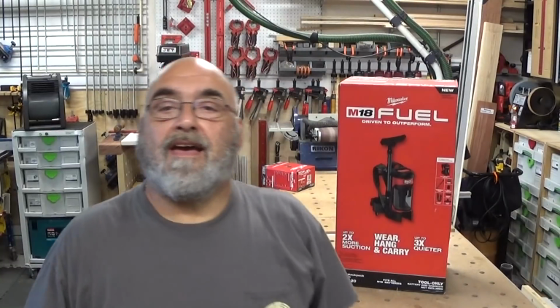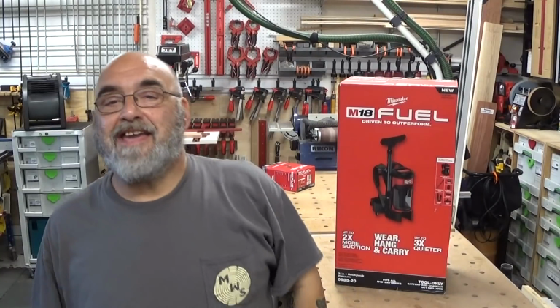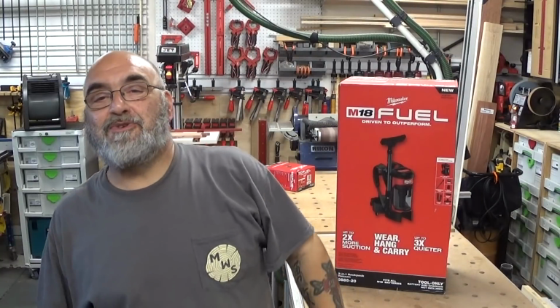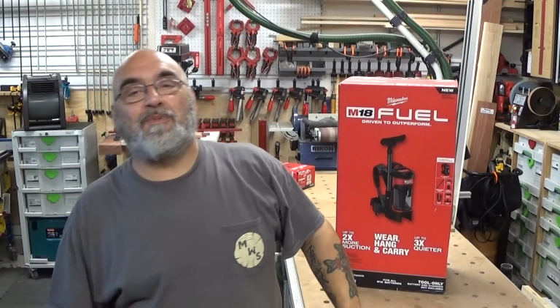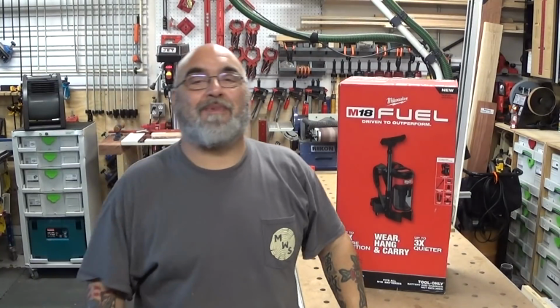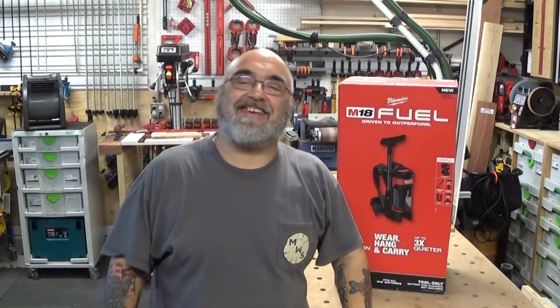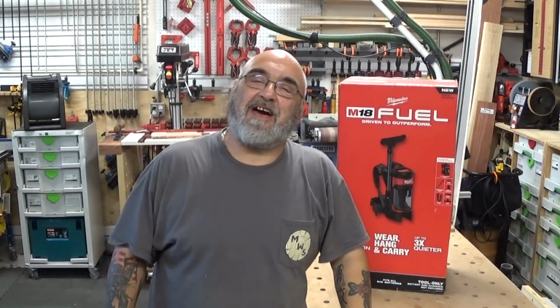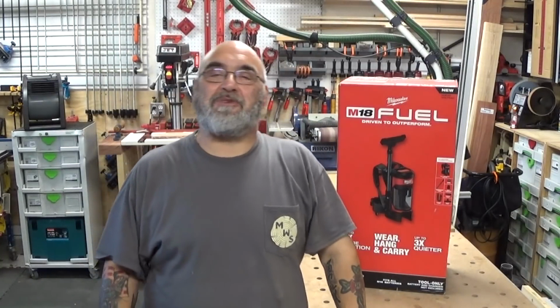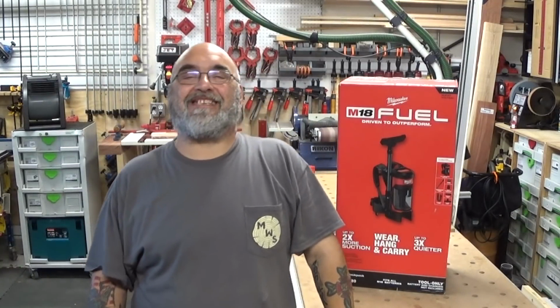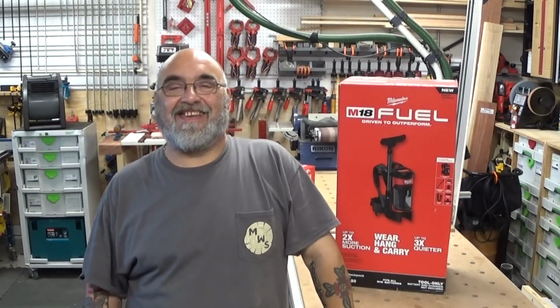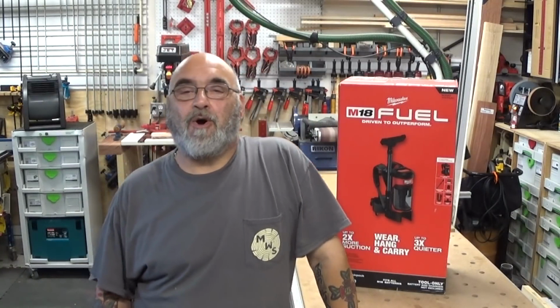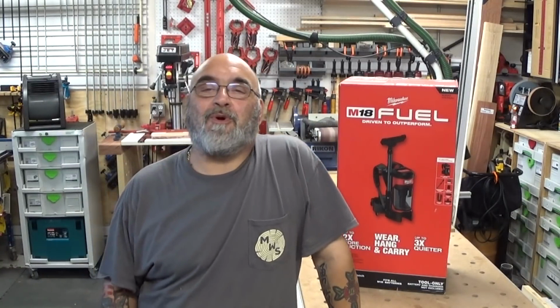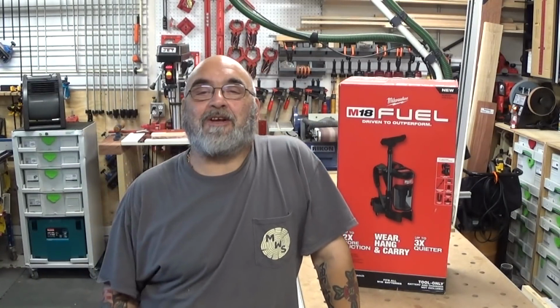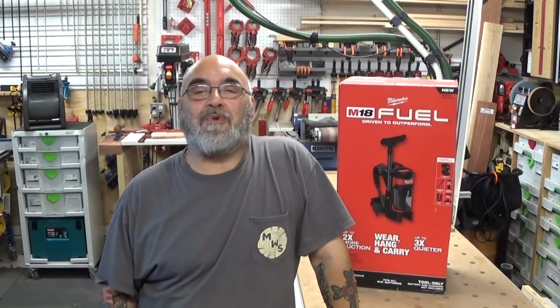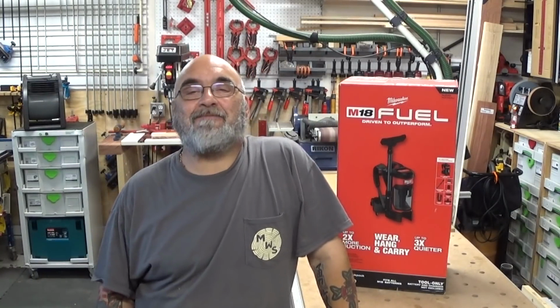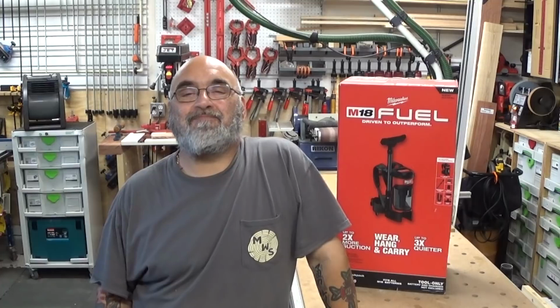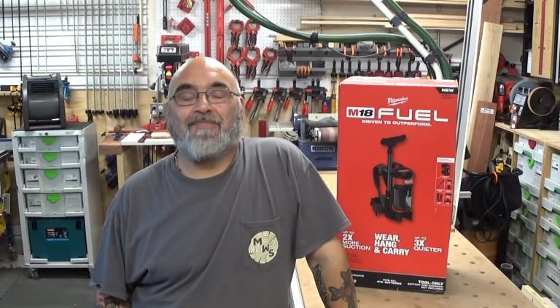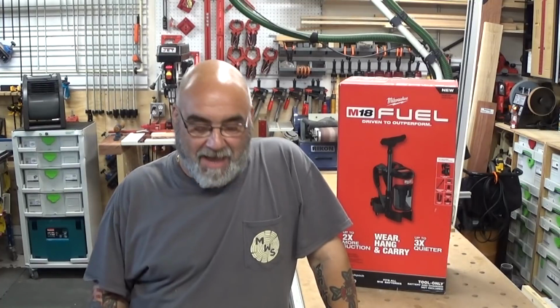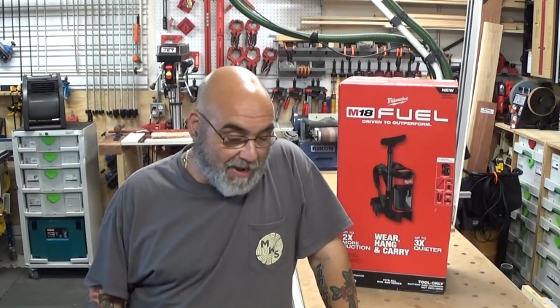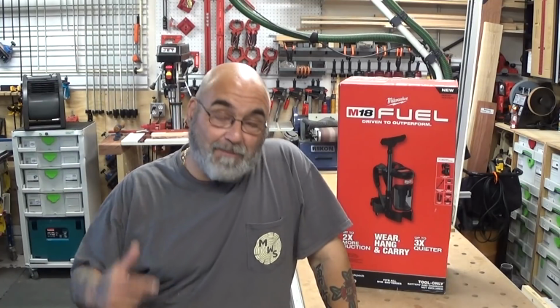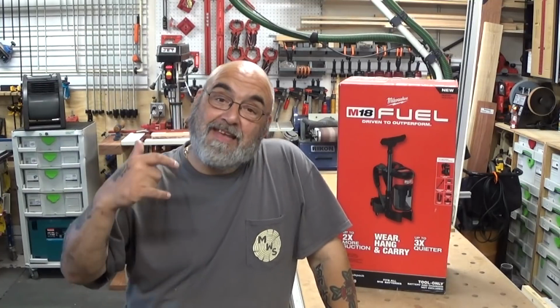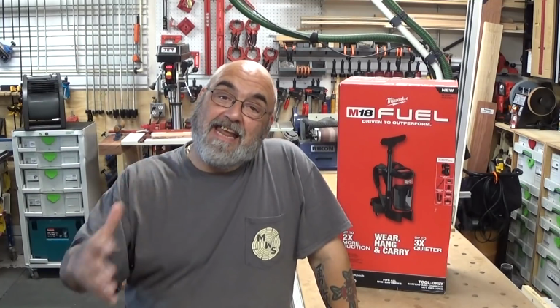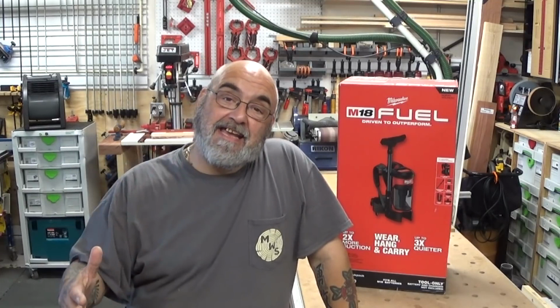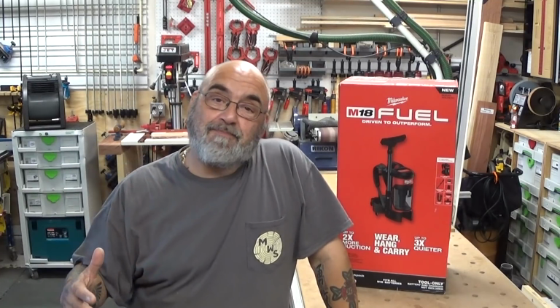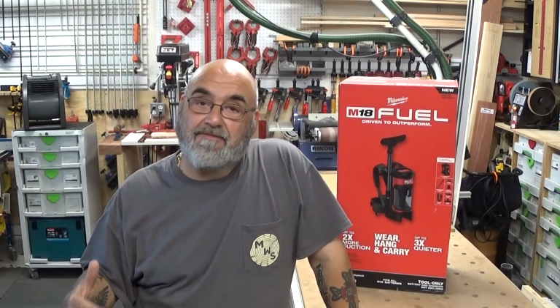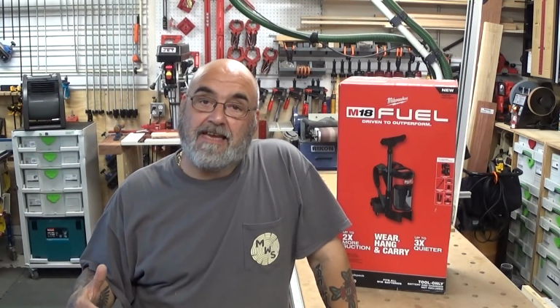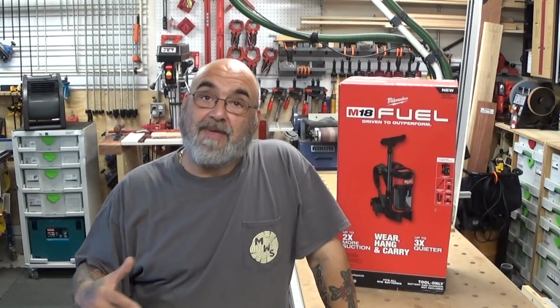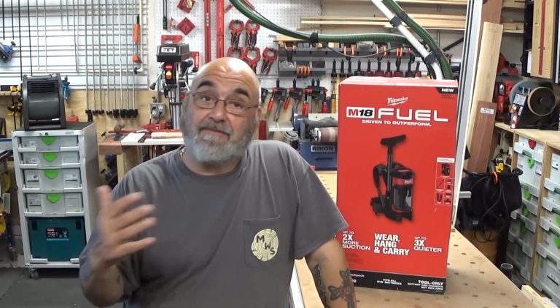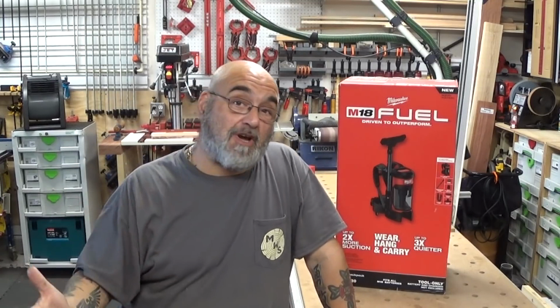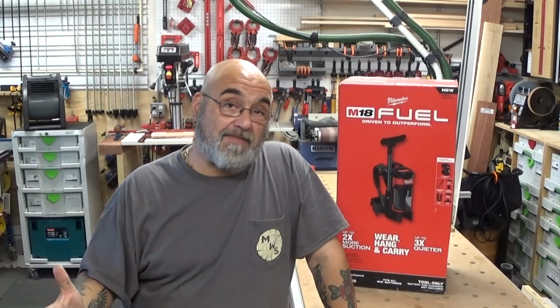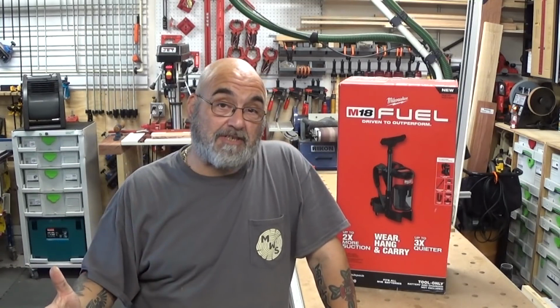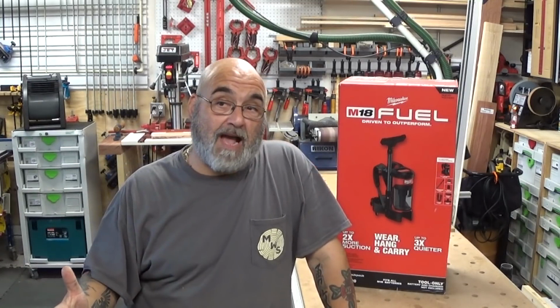Hey YouTube, Mike here. How we doing today? Hope you all had a good week. Alright, today I figured I haven't done one of these in a while.